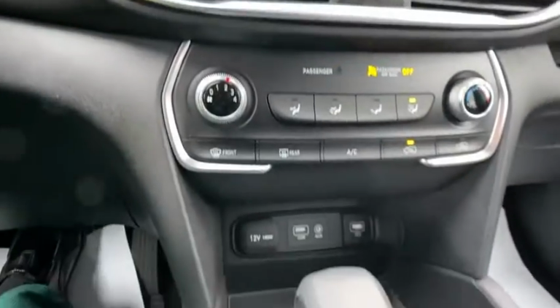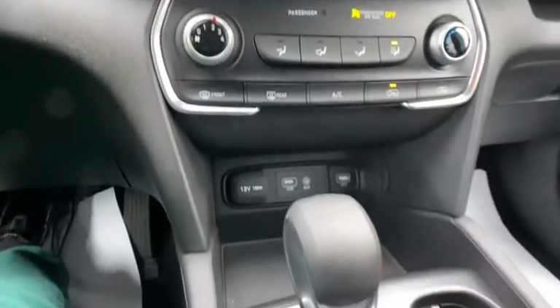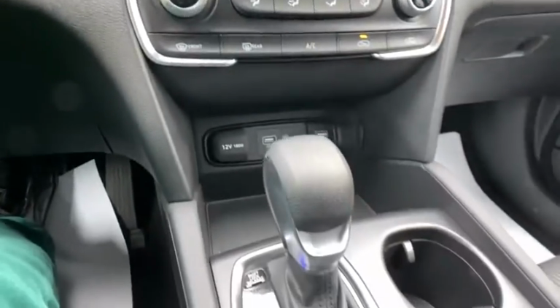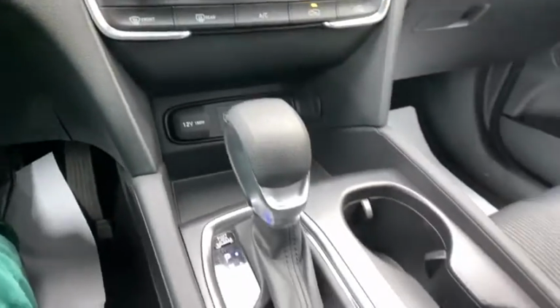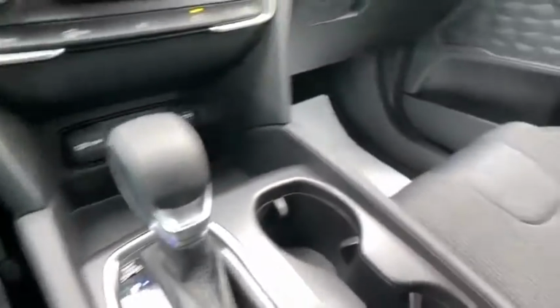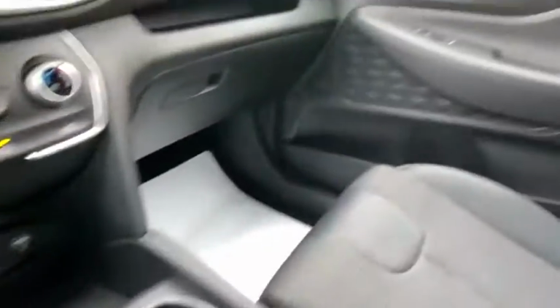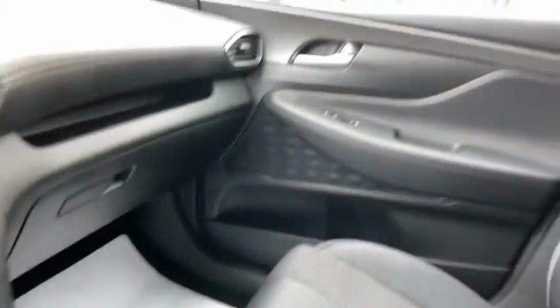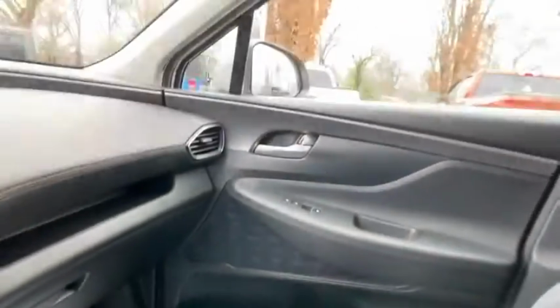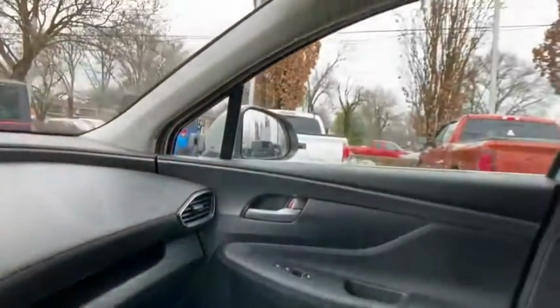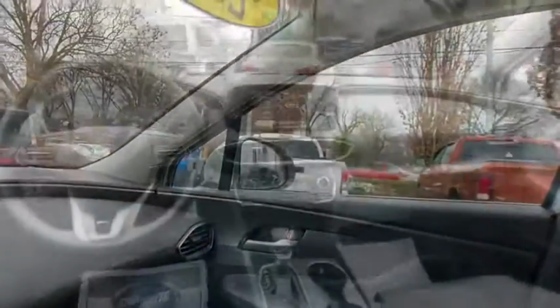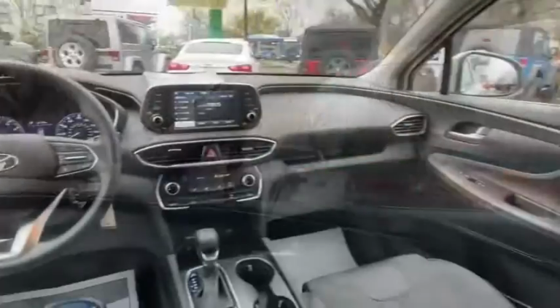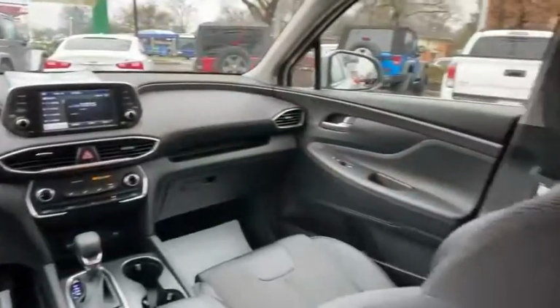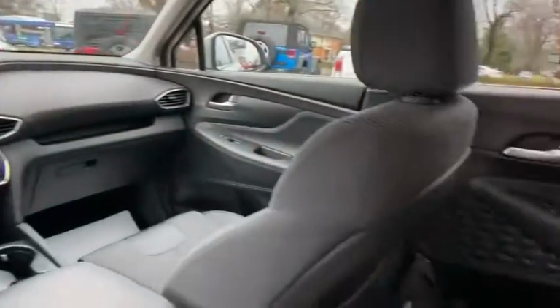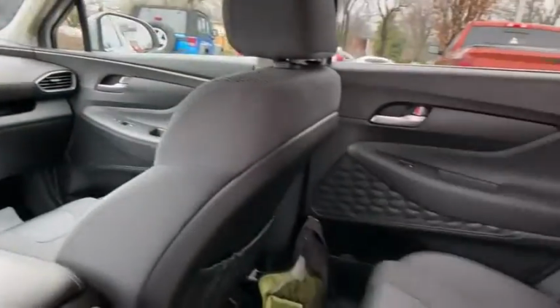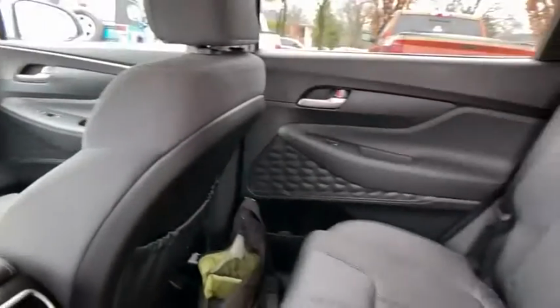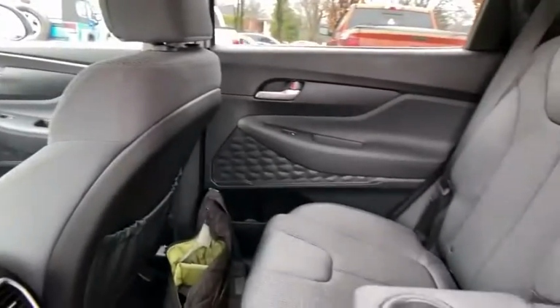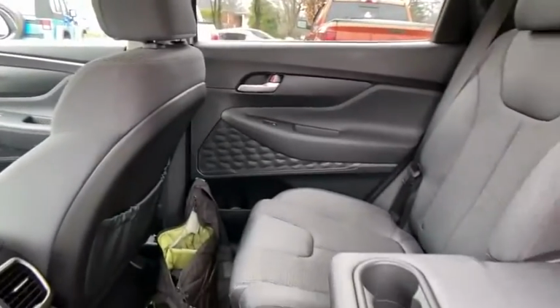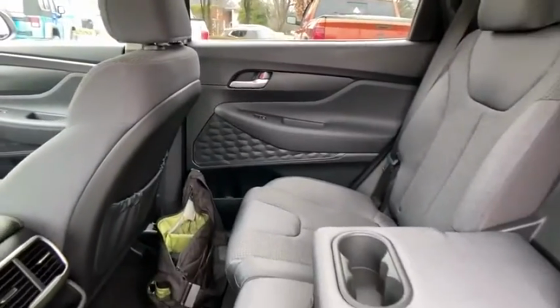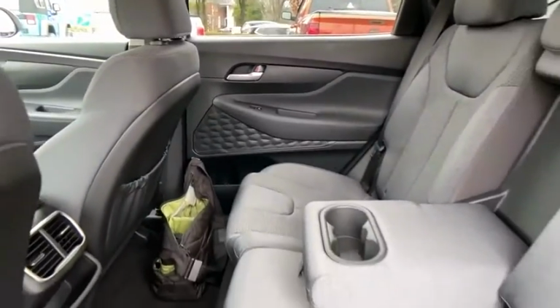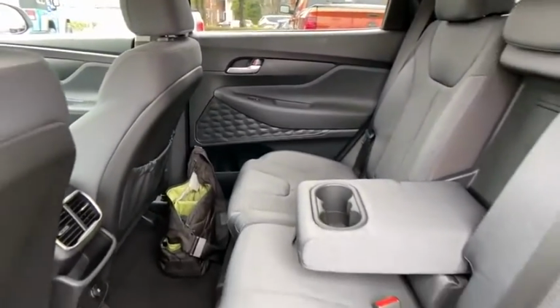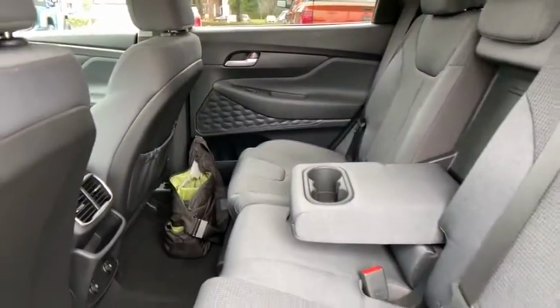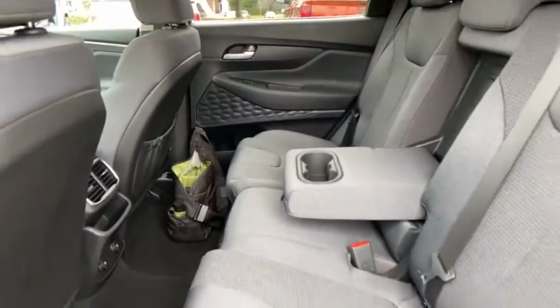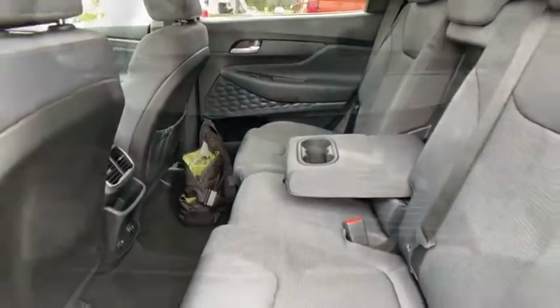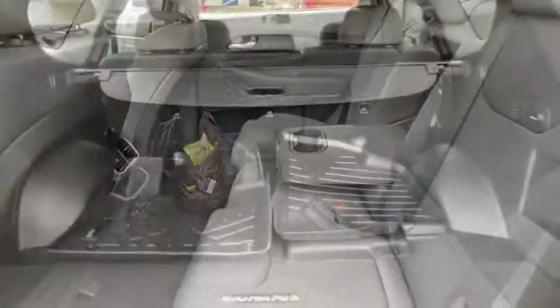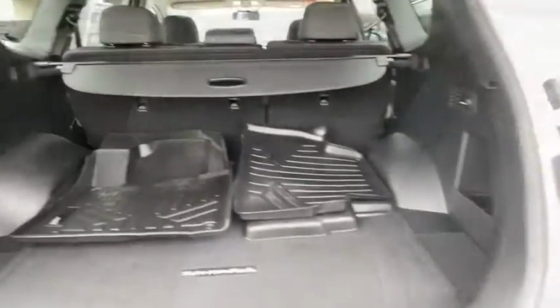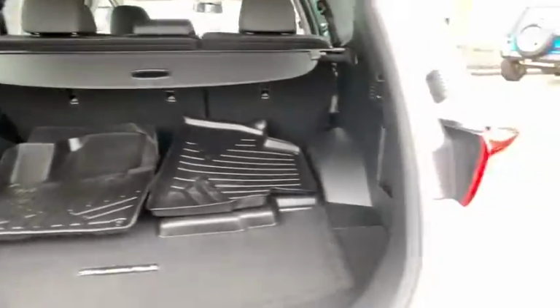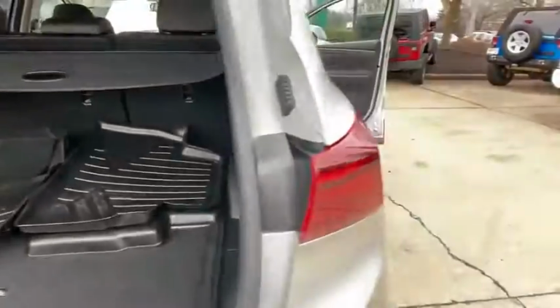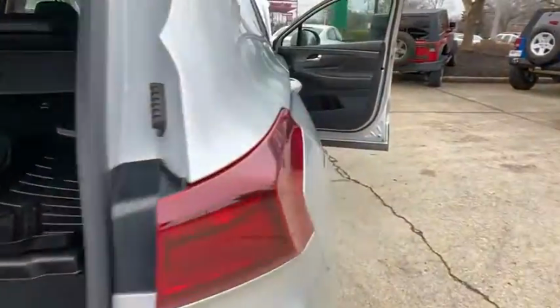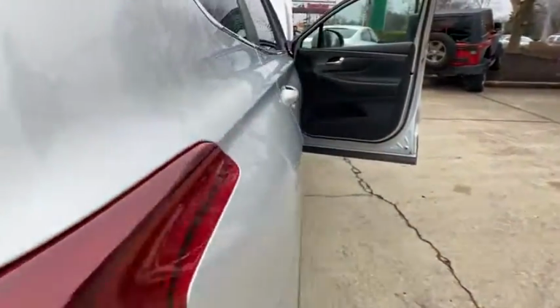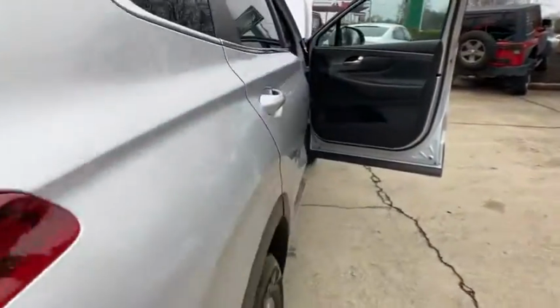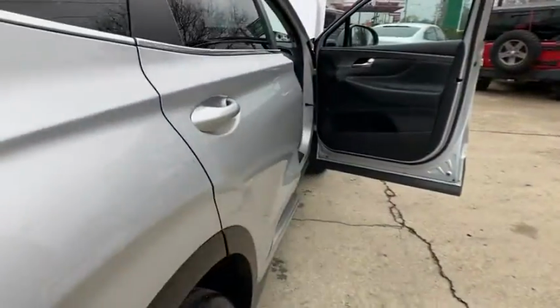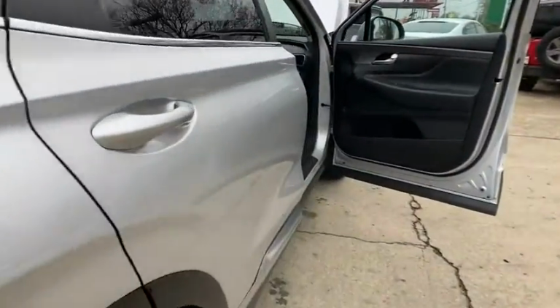Rear window wiper, driver vanity mirror, front reading lamp, tilt steering wheel. If affordable style and reliability are what you're looking for, this vehicle couldn't be more perfect. Drive it today.